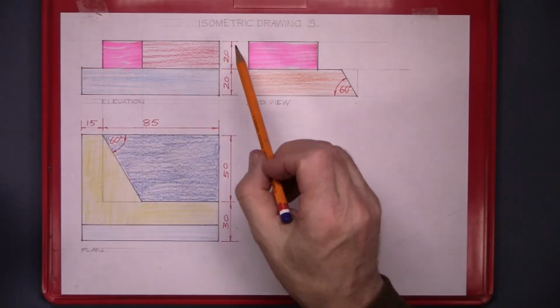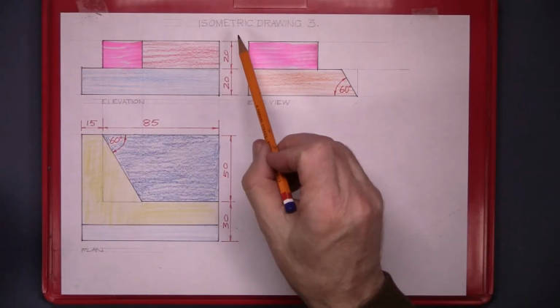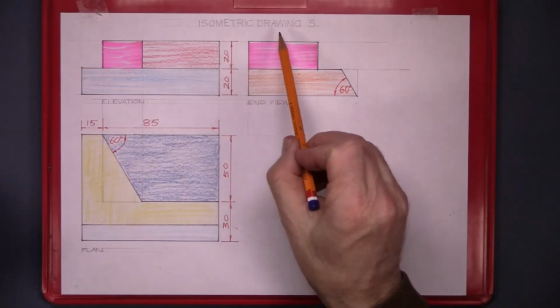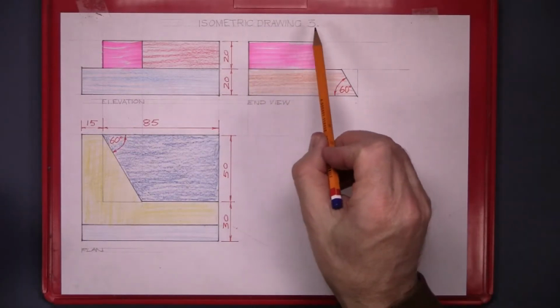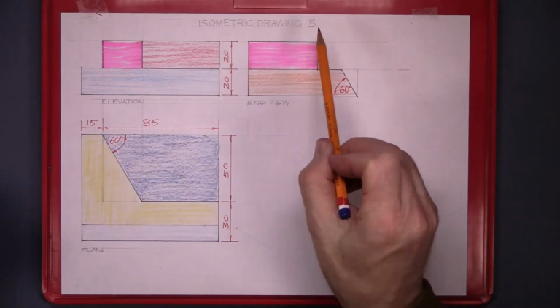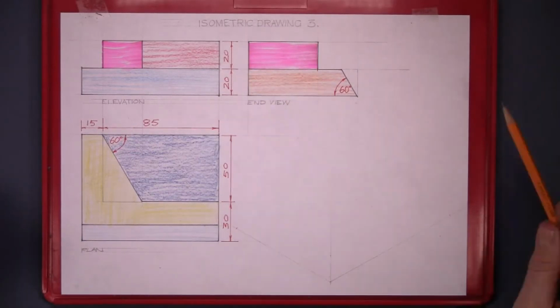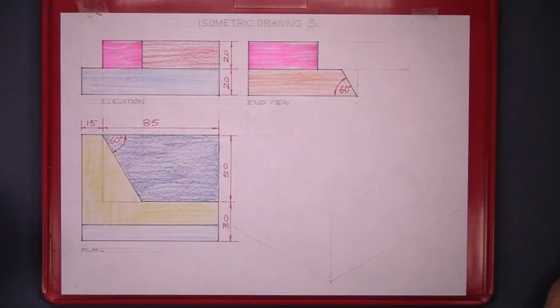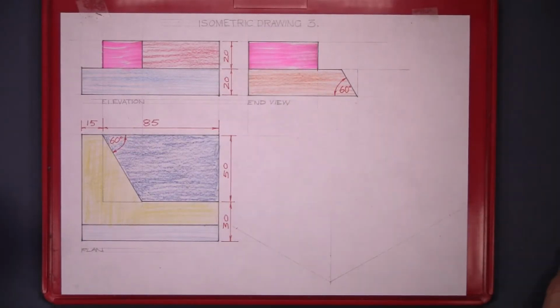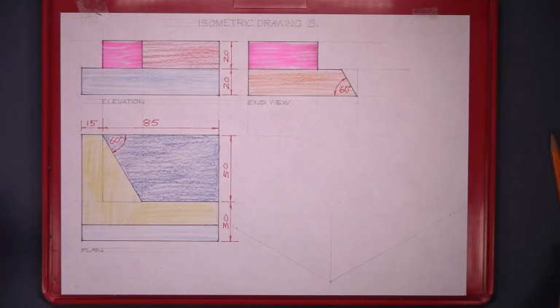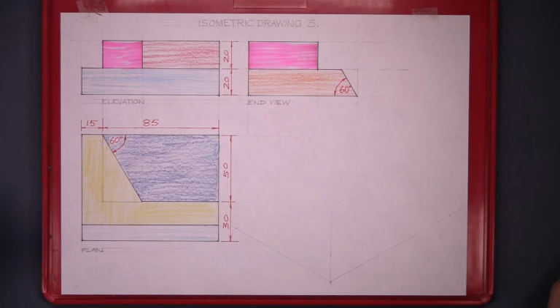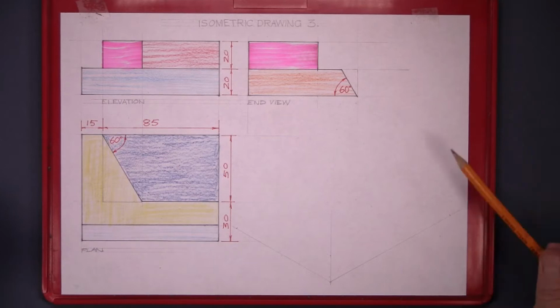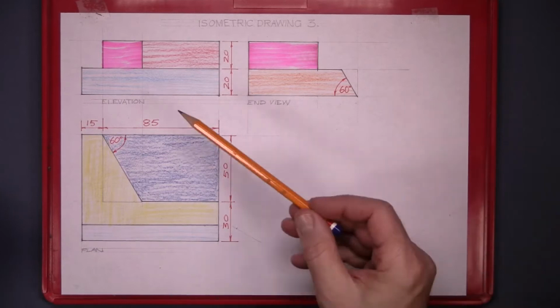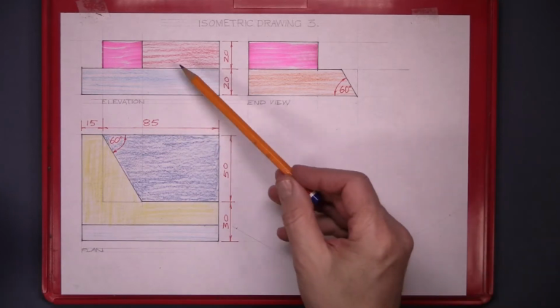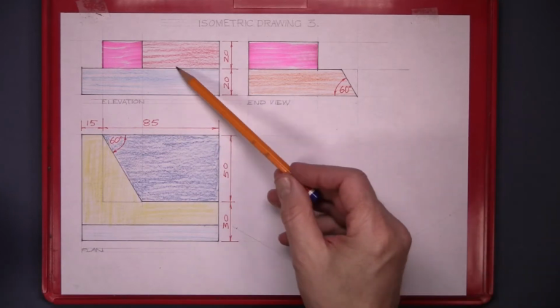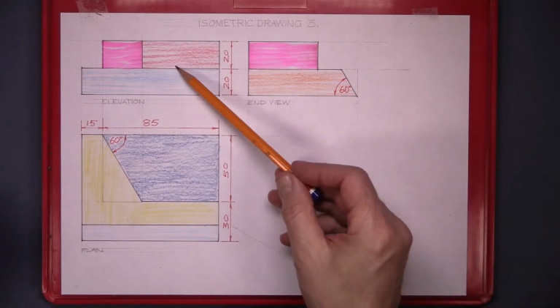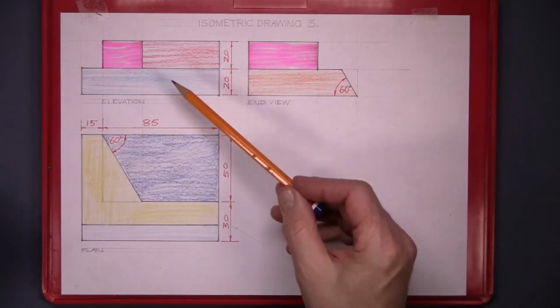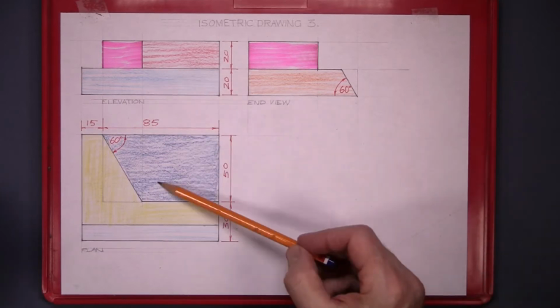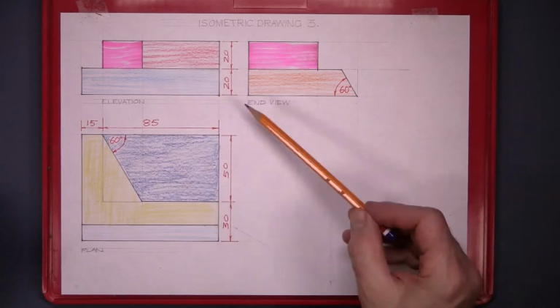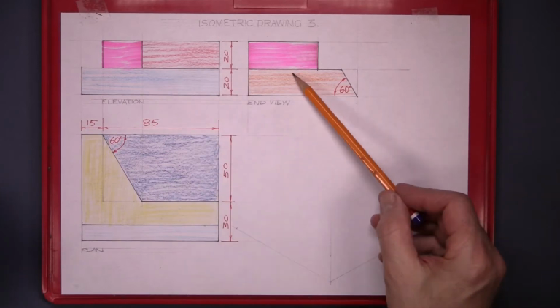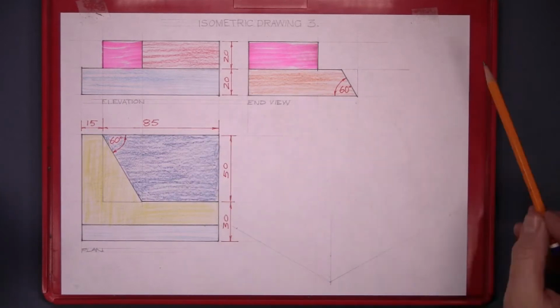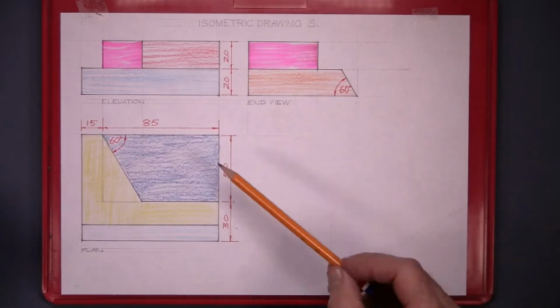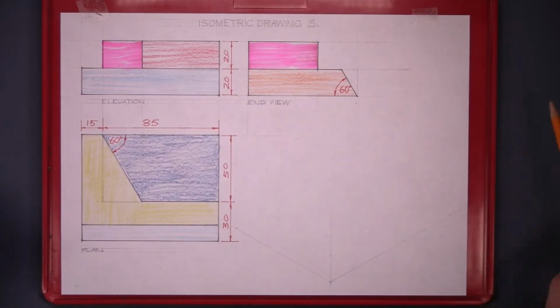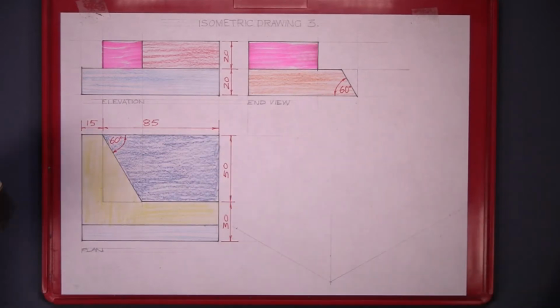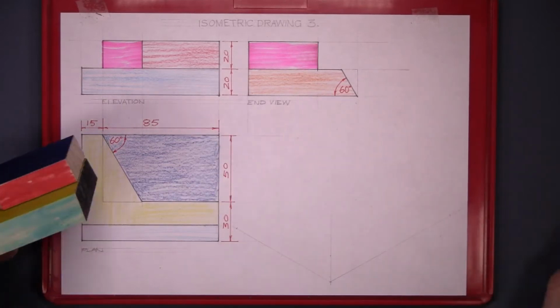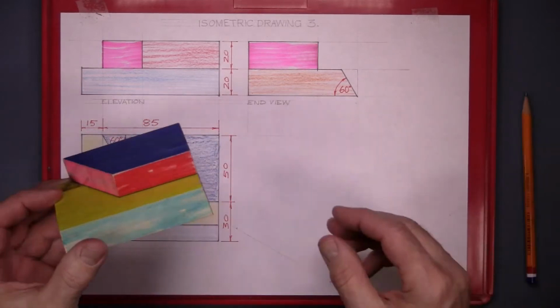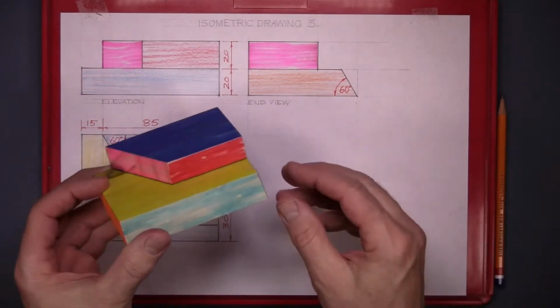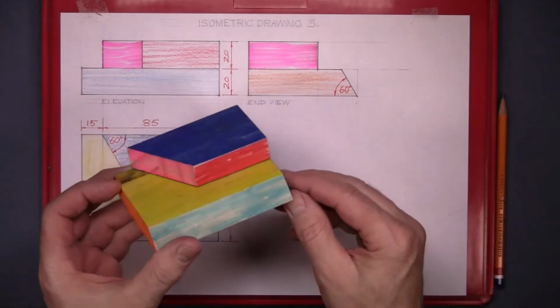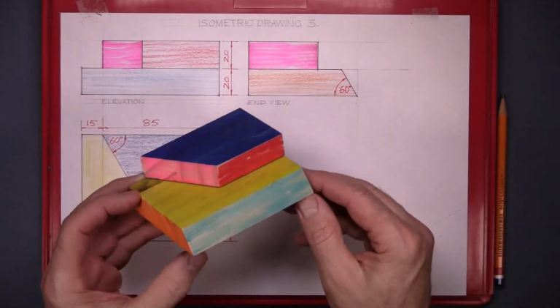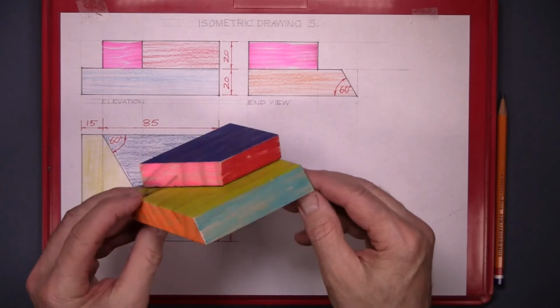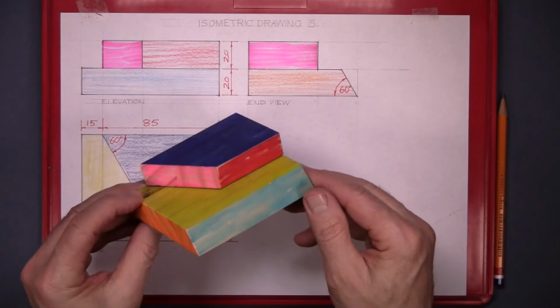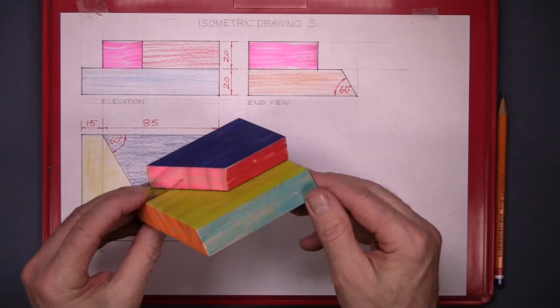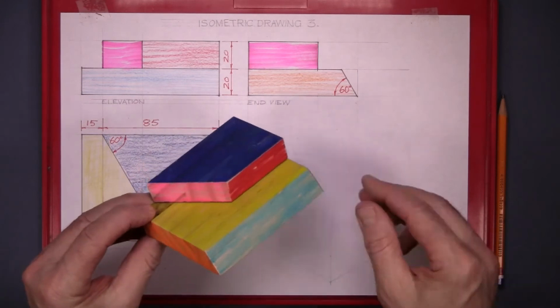Isometric drawing 3. Given the elevation, the plan and the end view of the solid, that's this piece here.